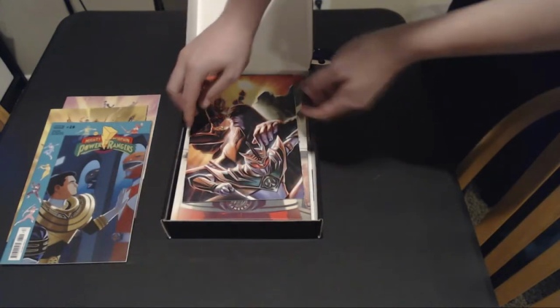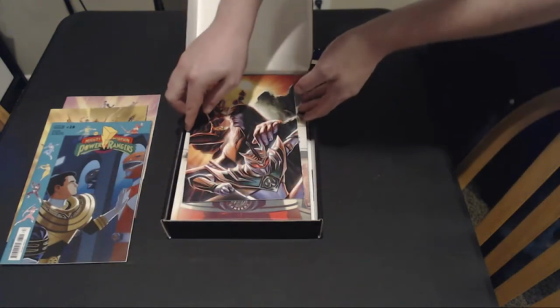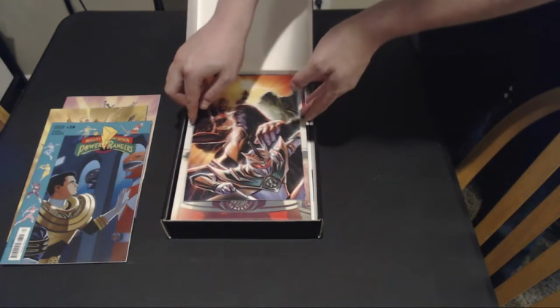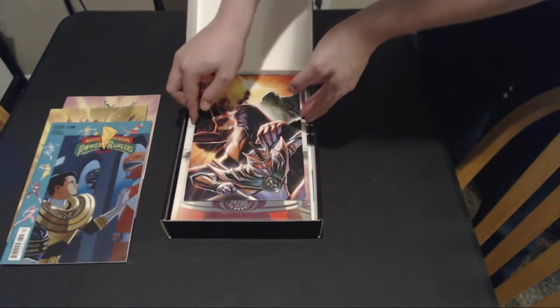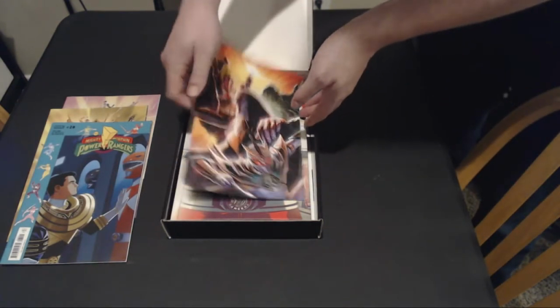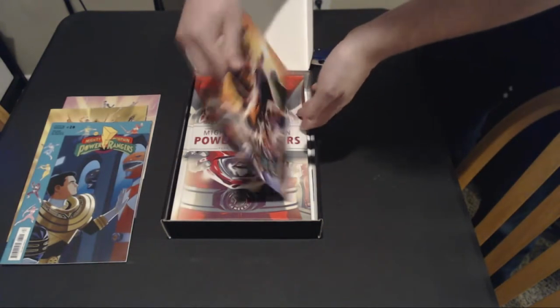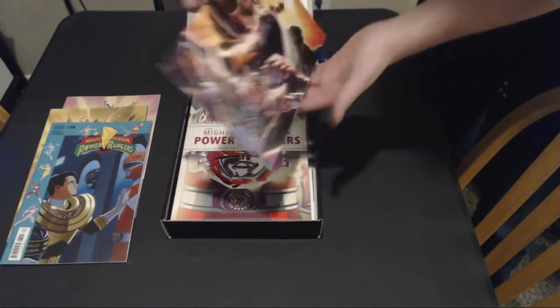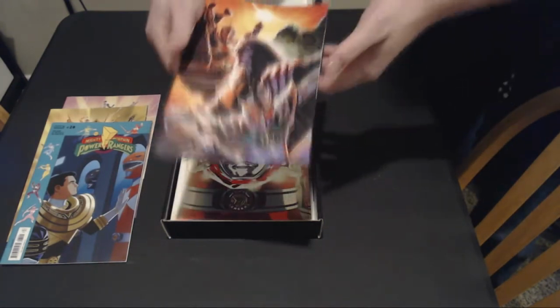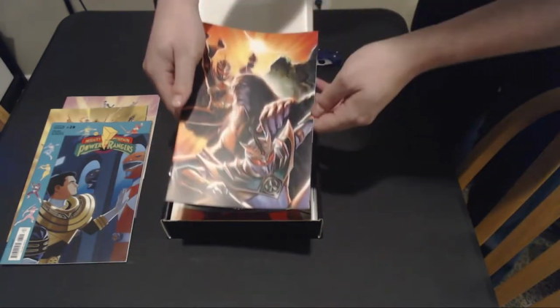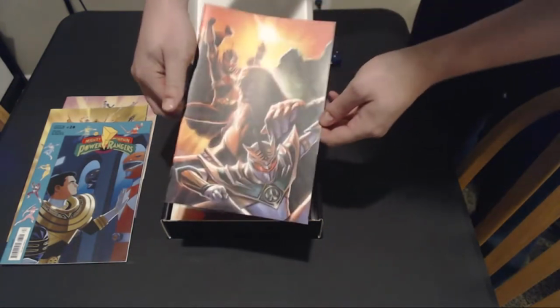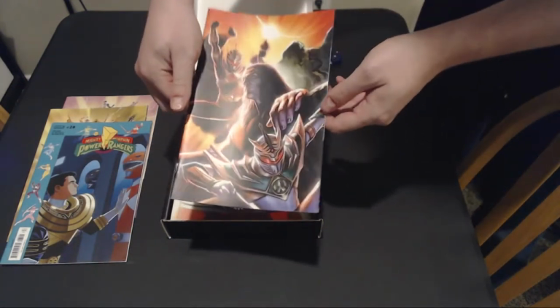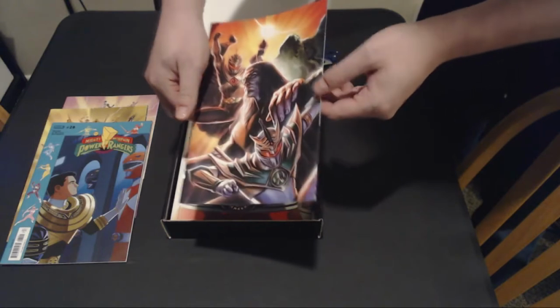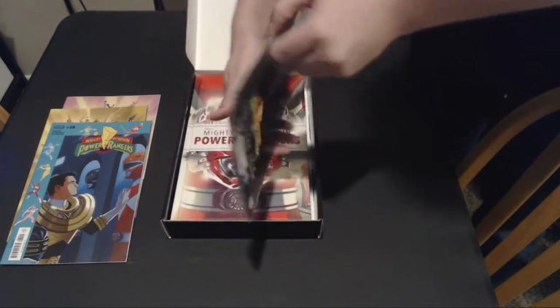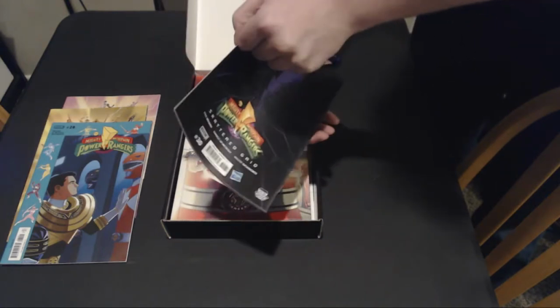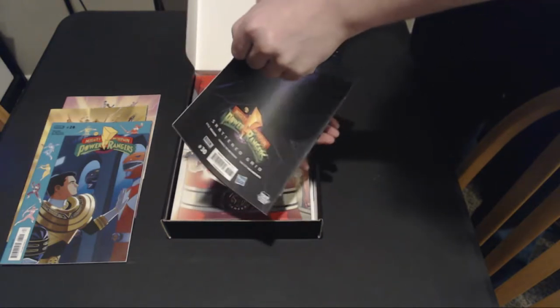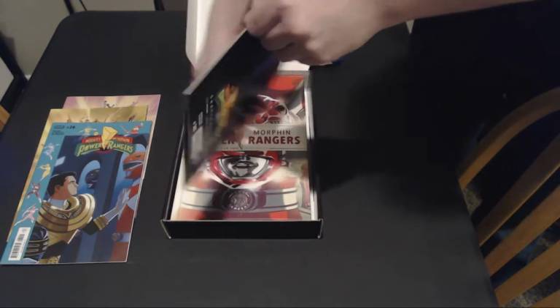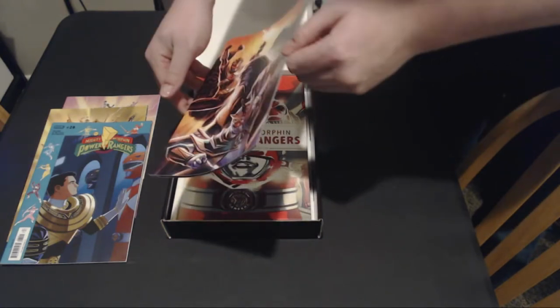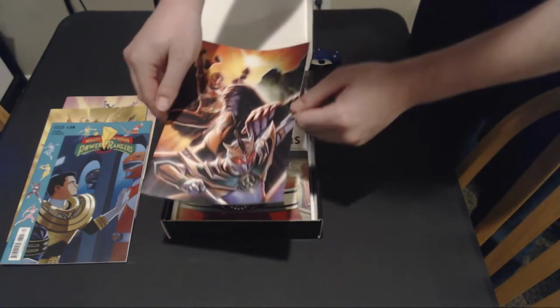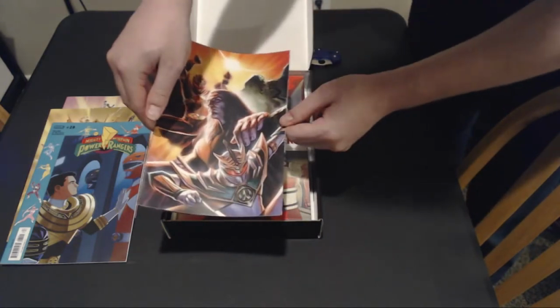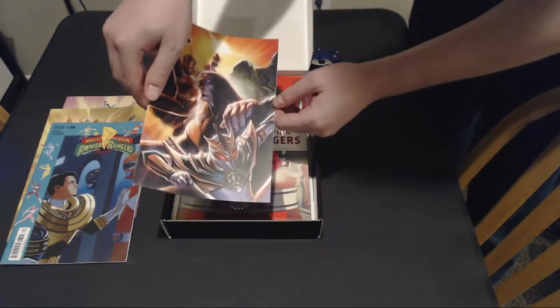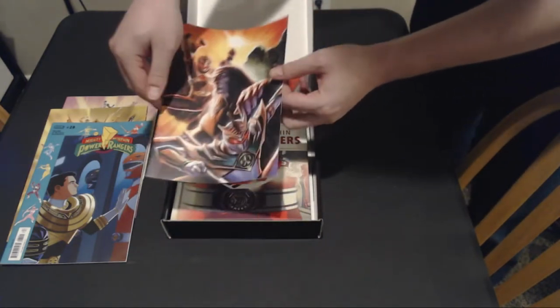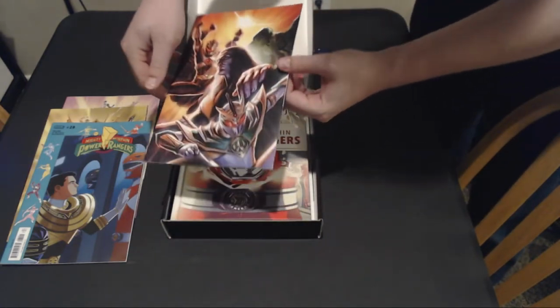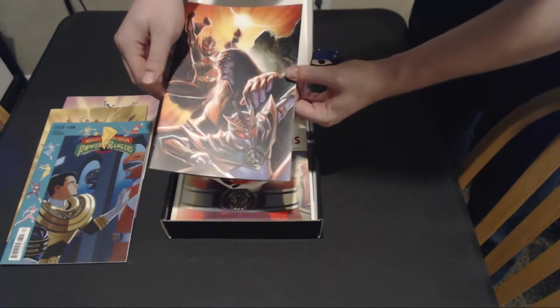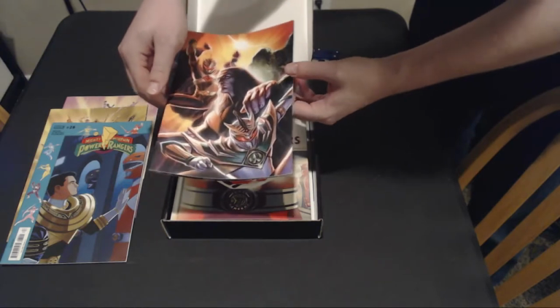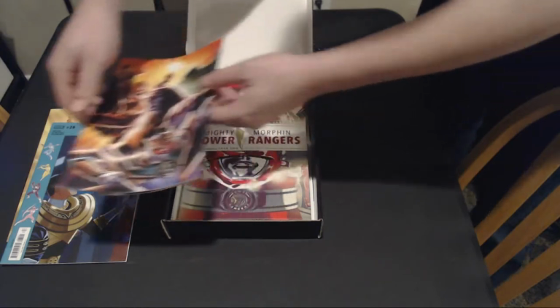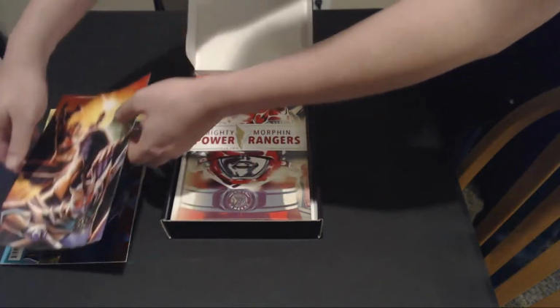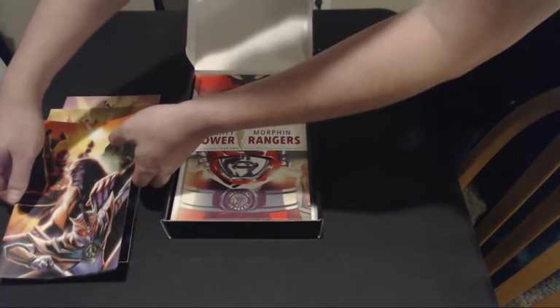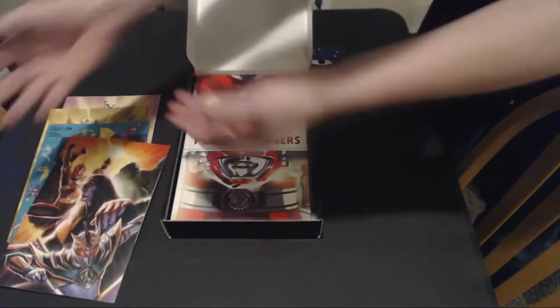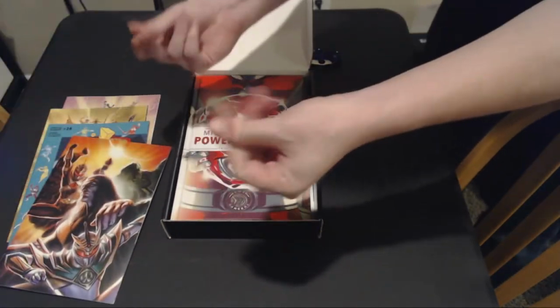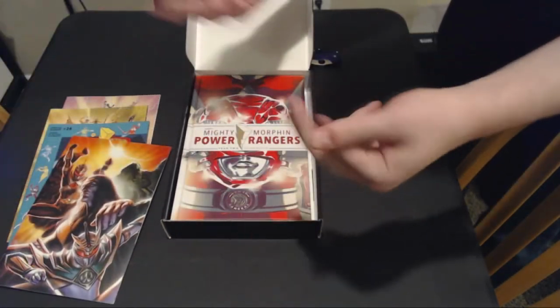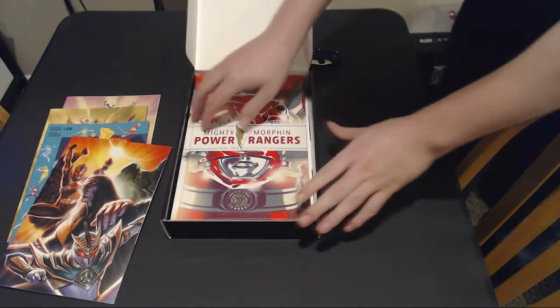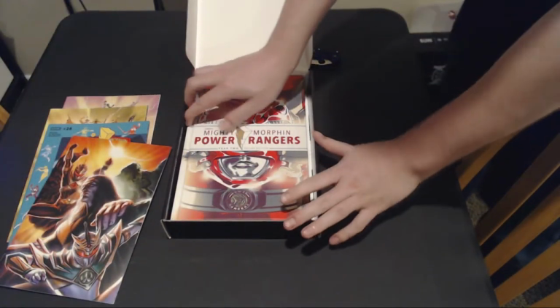But the big winner here is the 1/500 Shattered Grid number 30. It's already got a little bit of human element to it, which I'm very disappointed in myself. I should have worn gloves, but I don't own gloves.